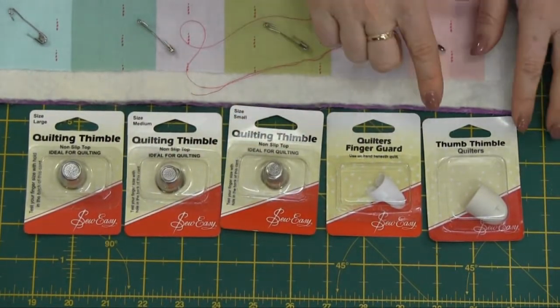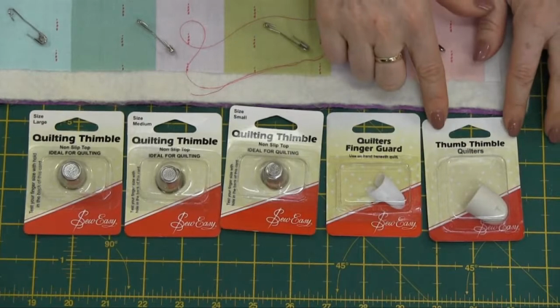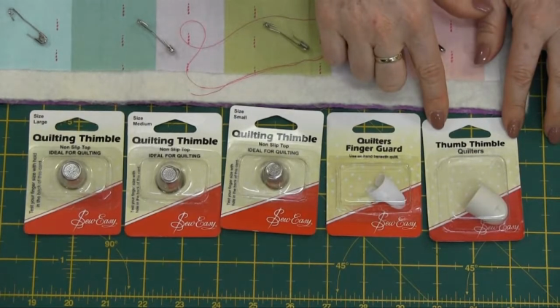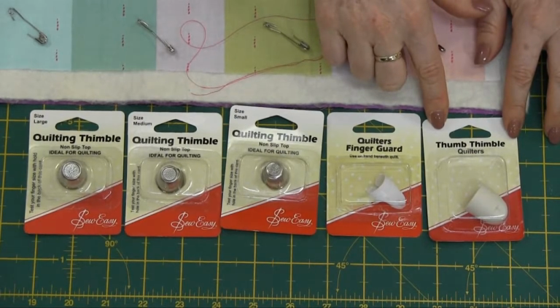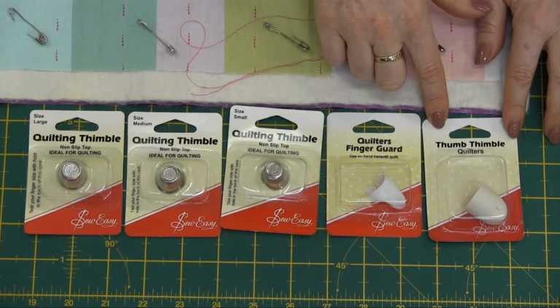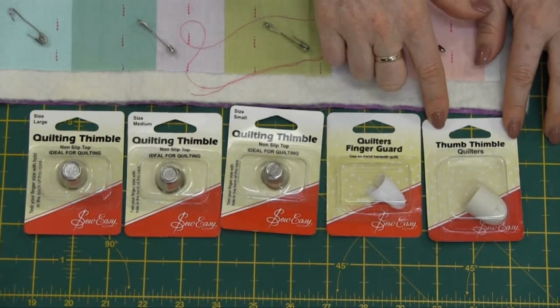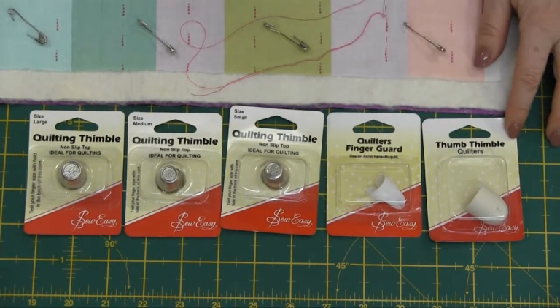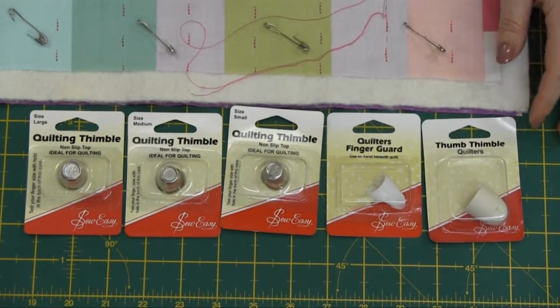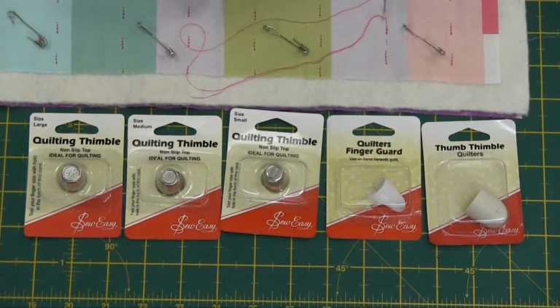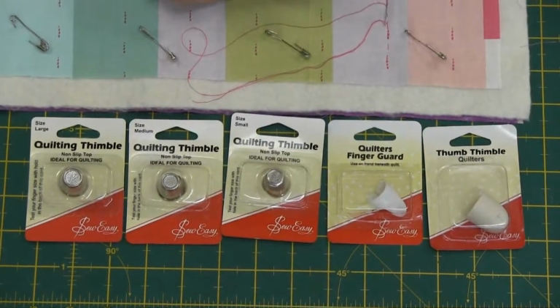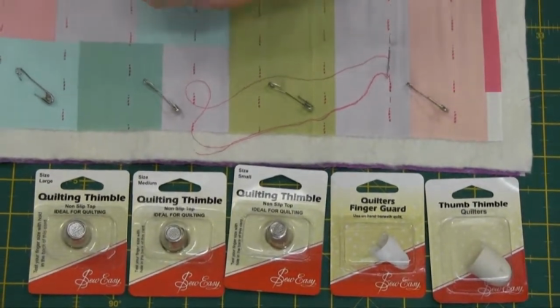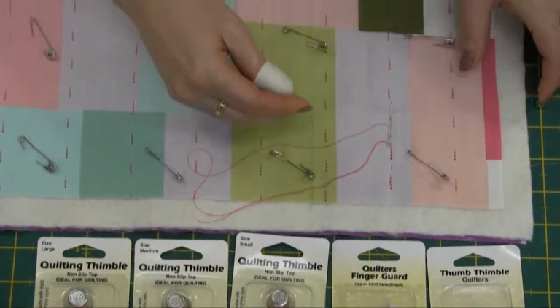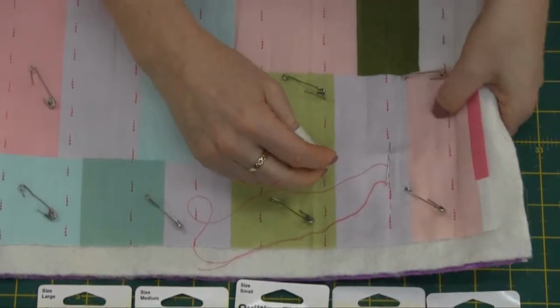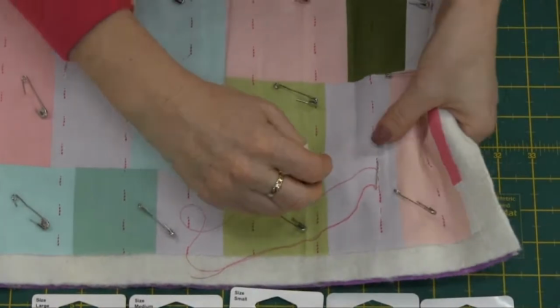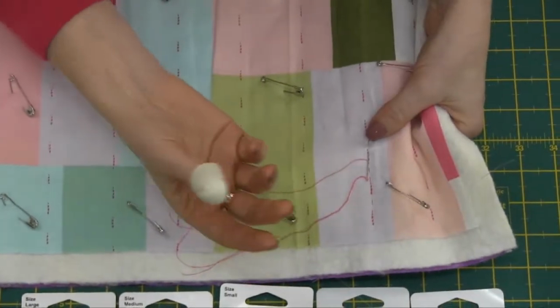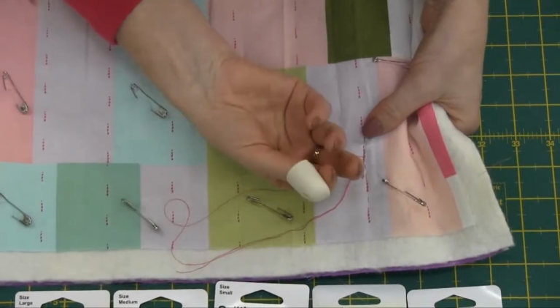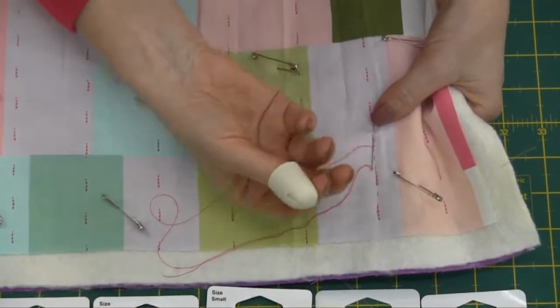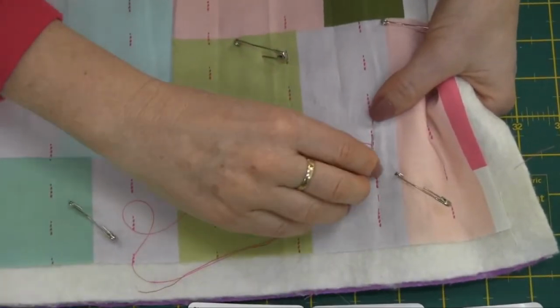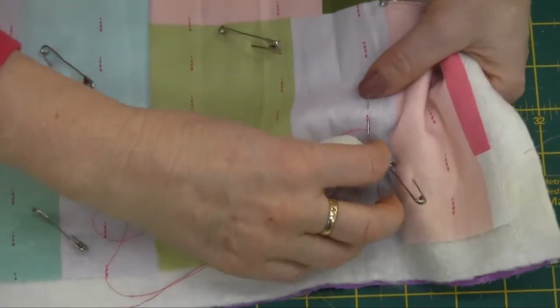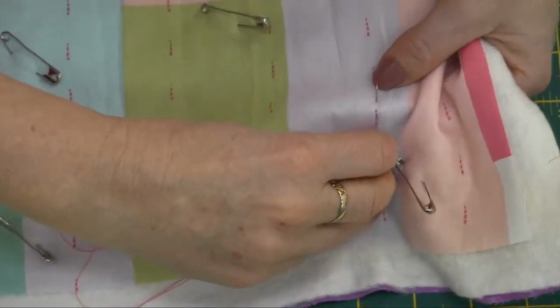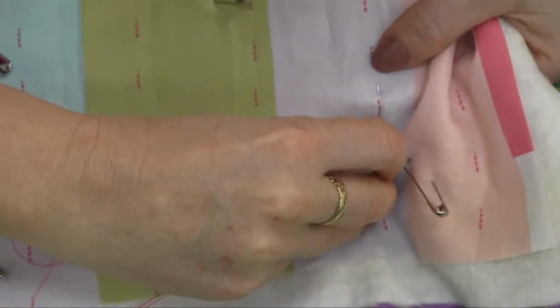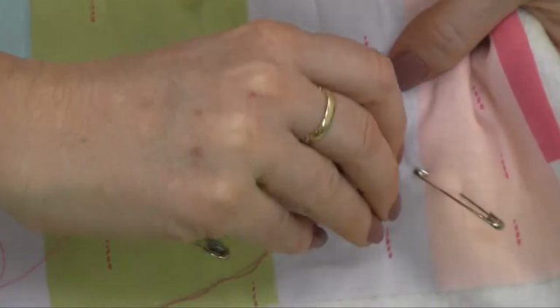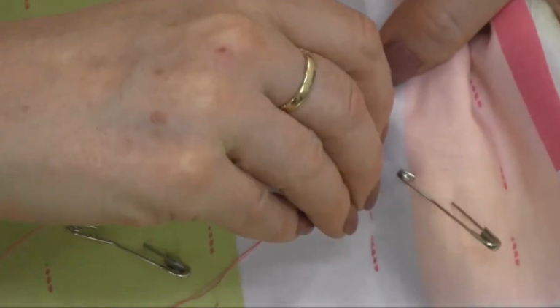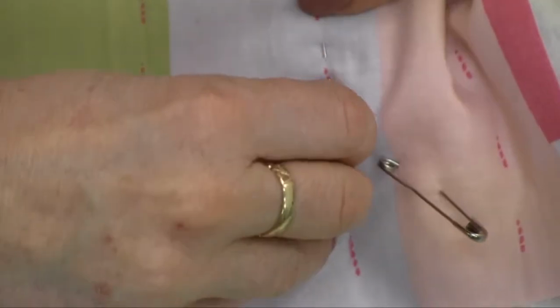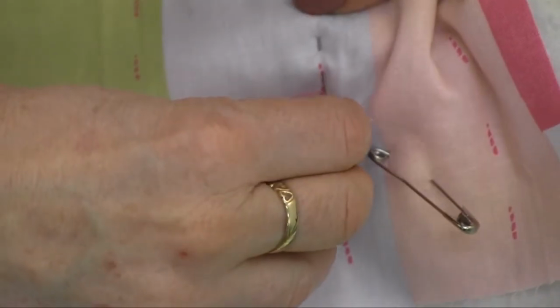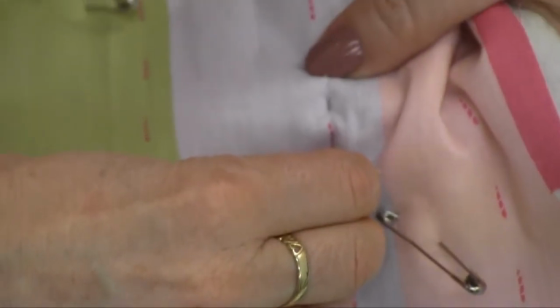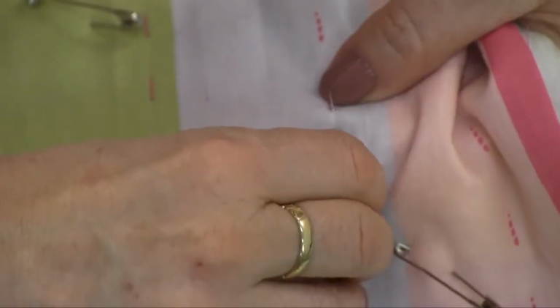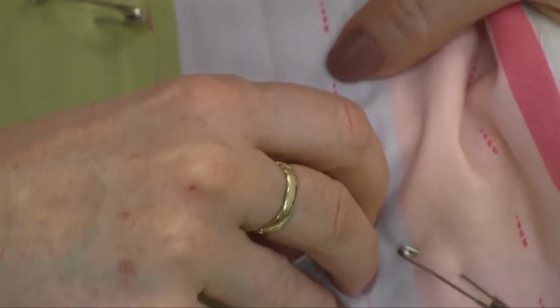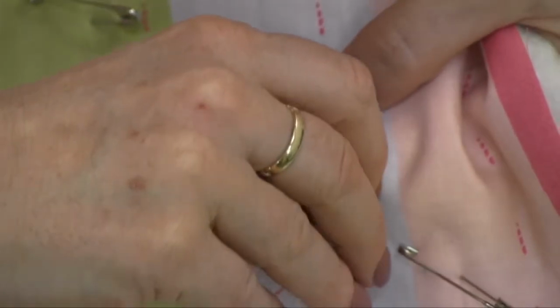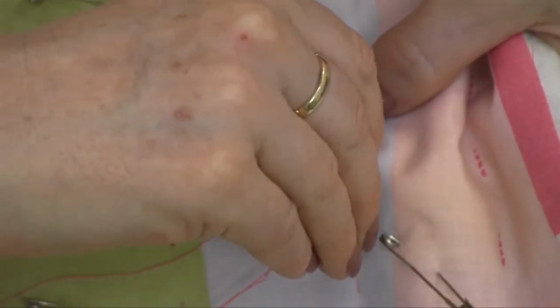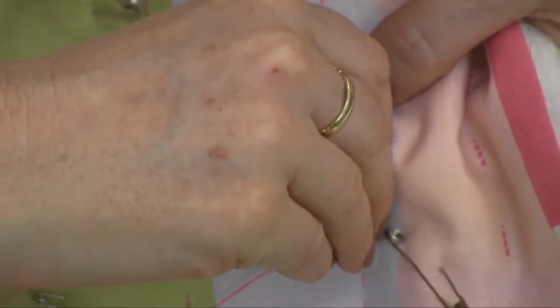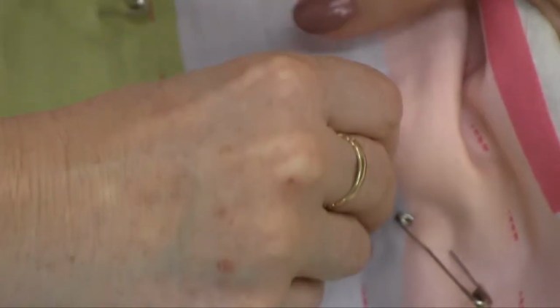And this one here is the thumb thimble. I'll just show you how that one works. This is a great hand quilting product so you just slip that over your thumb like that. Now as you're quilting with this one here I'm just going to do some quilting stitches that are about a quarter of an inch apart.